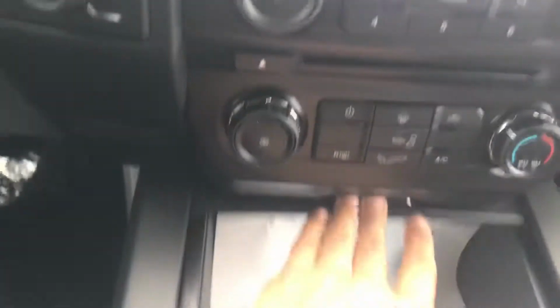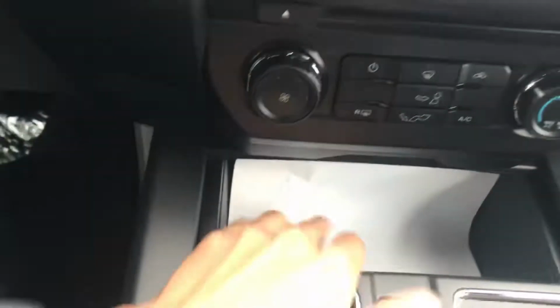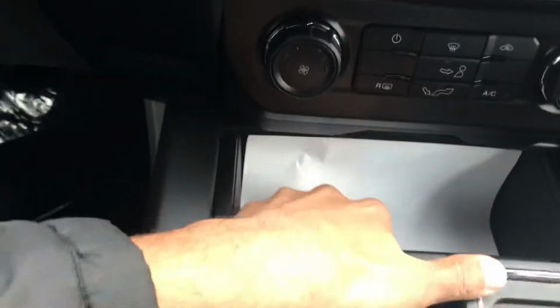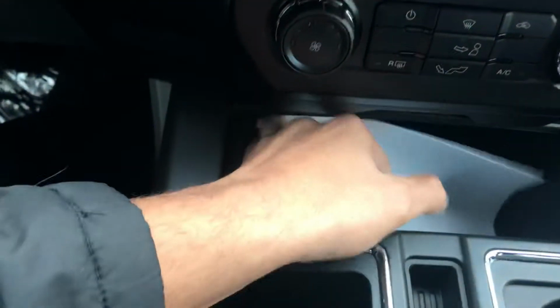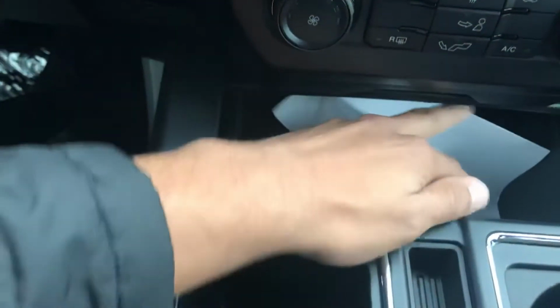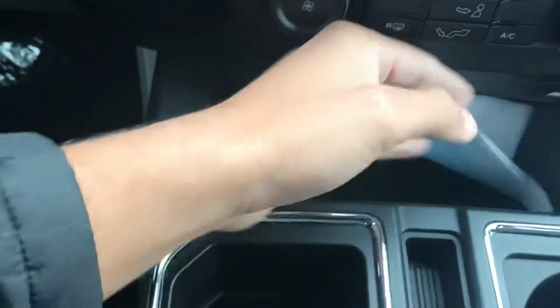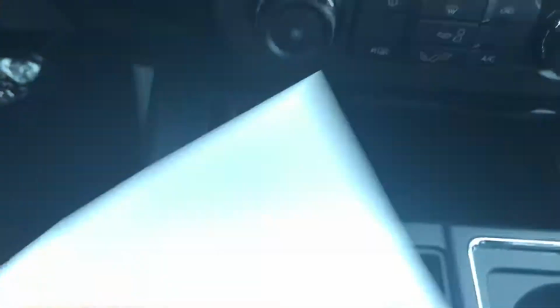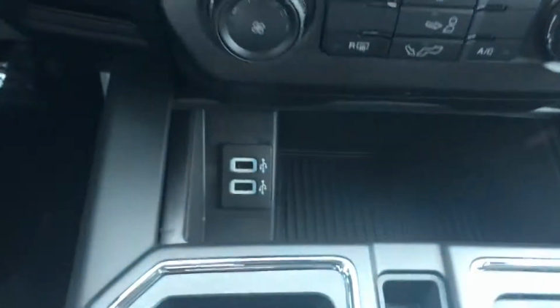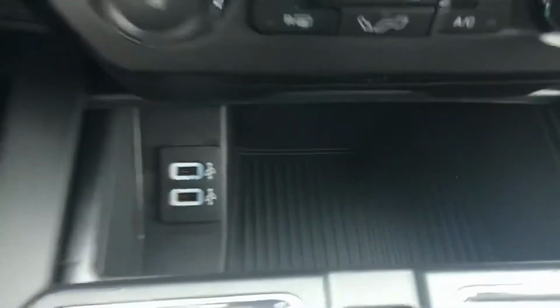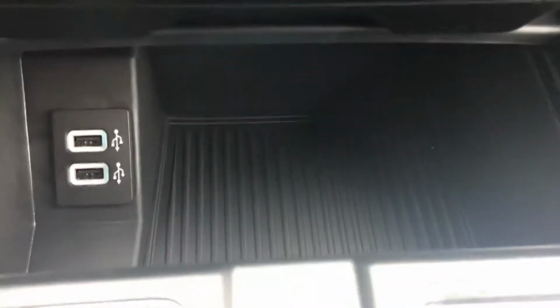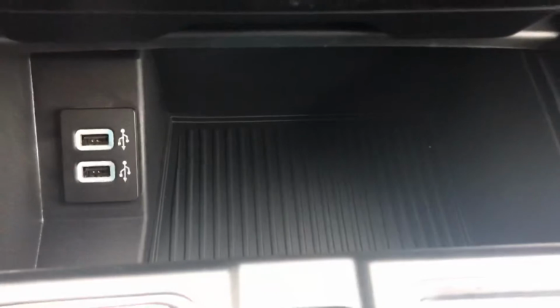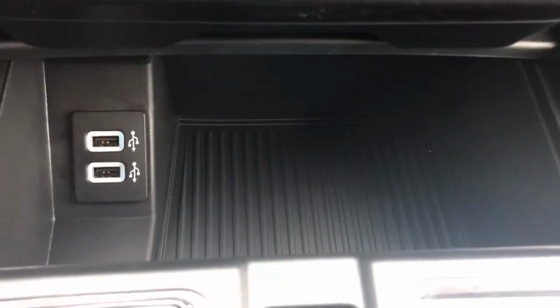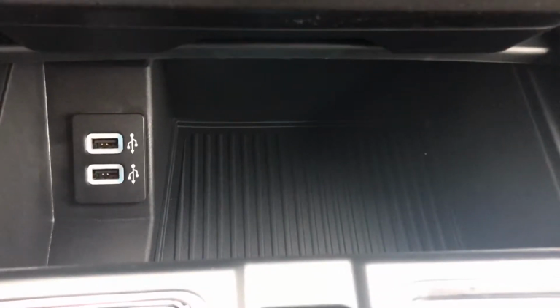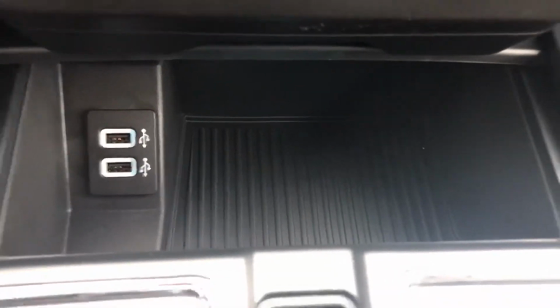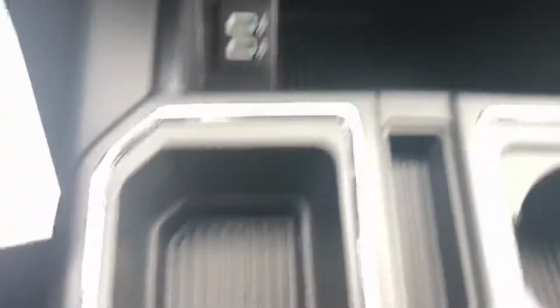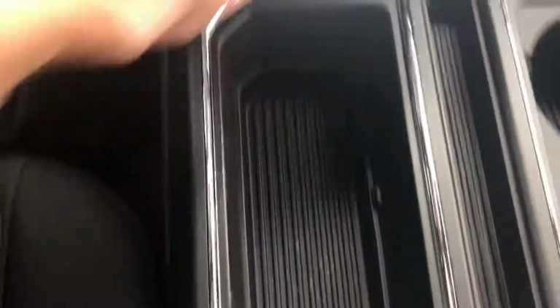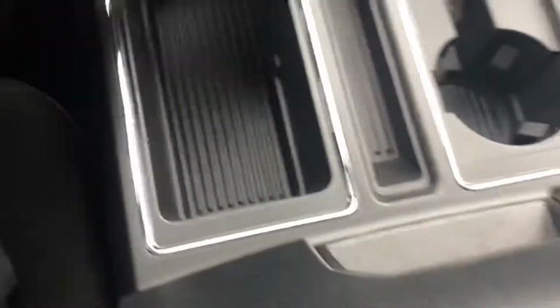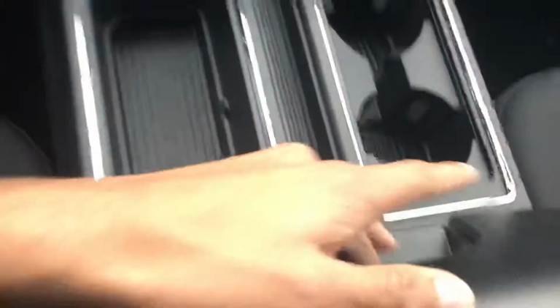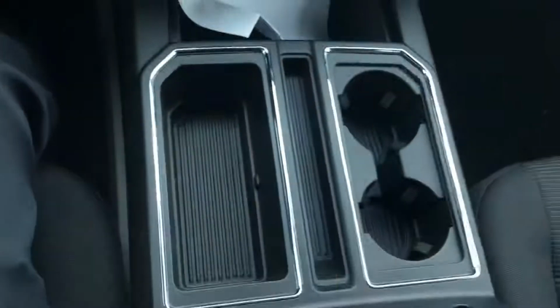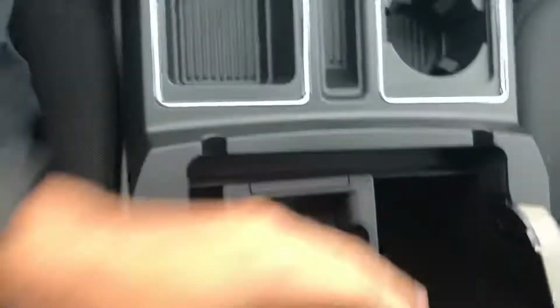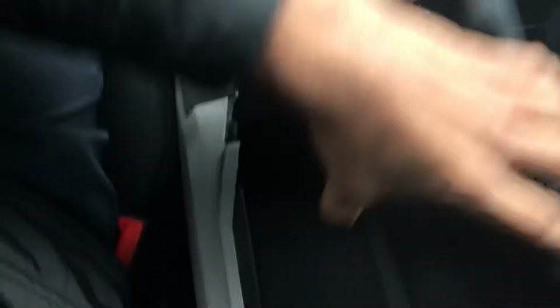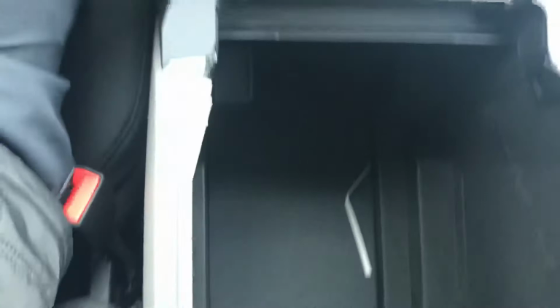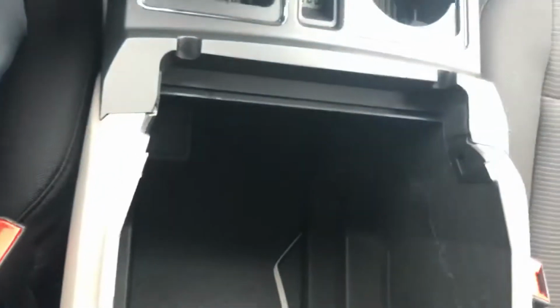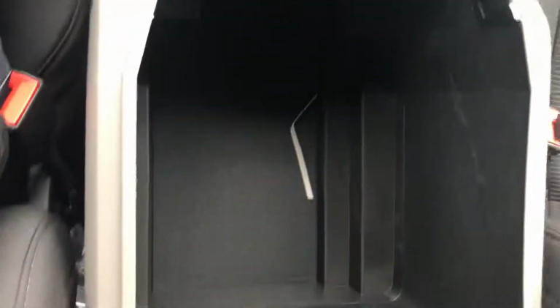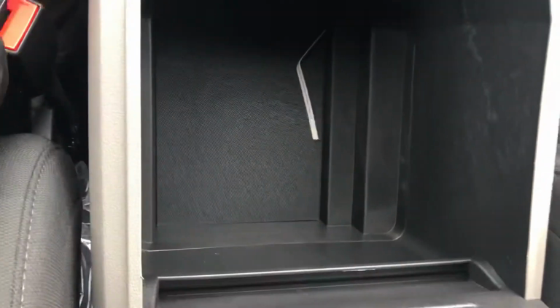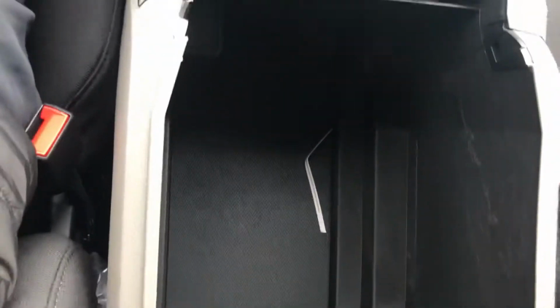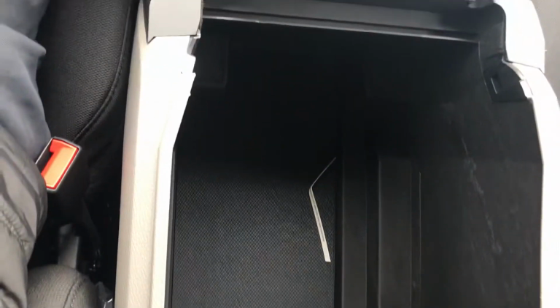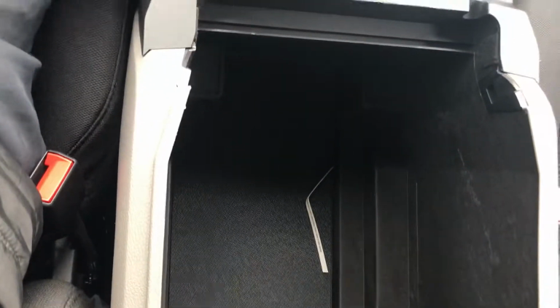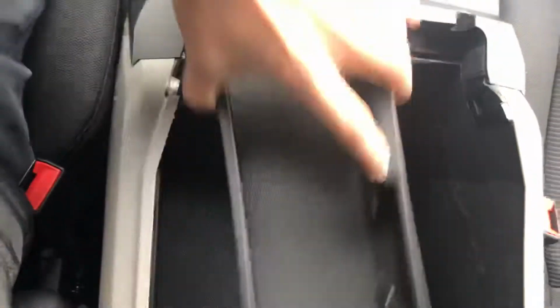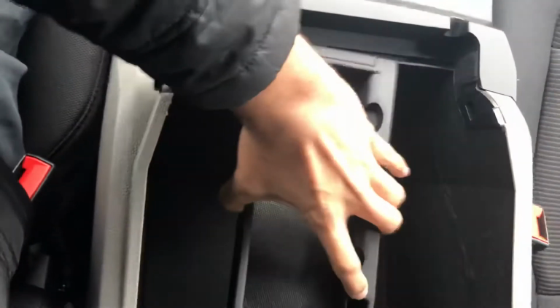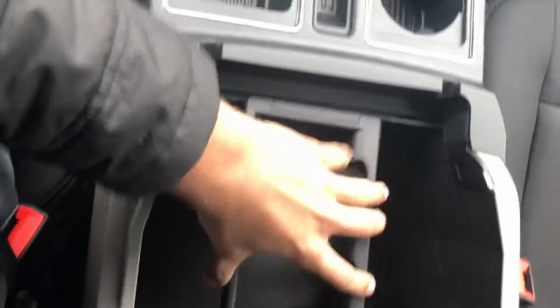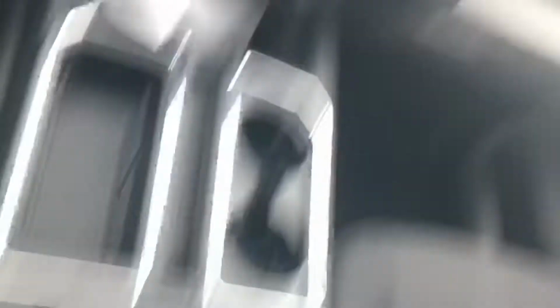You got two USB ports in here, two USB ports and an extra little space for just storage. Speaking of storage, look at this huge center console — got a huge box right here to fit all your needs.